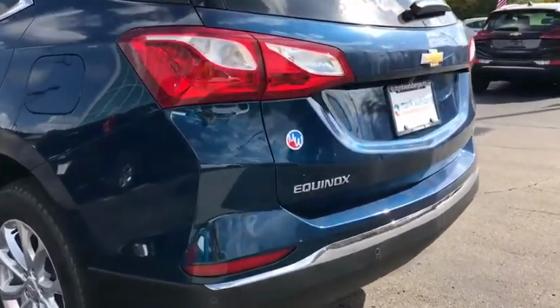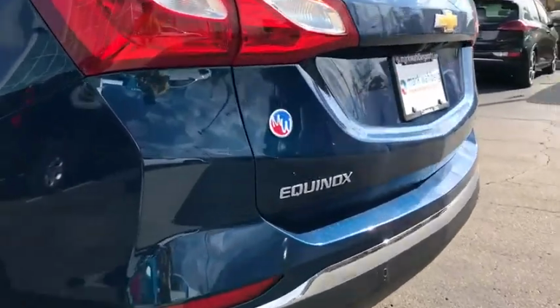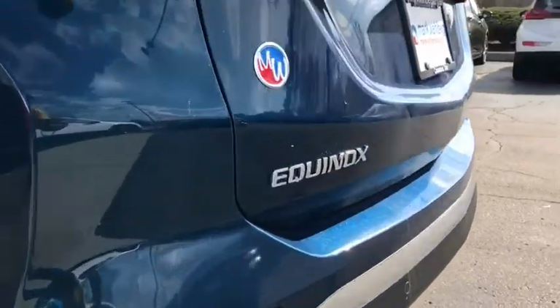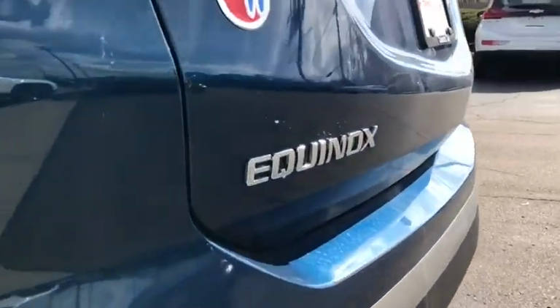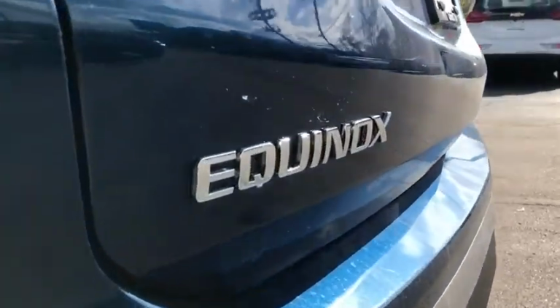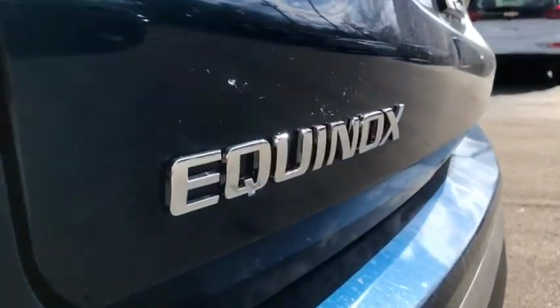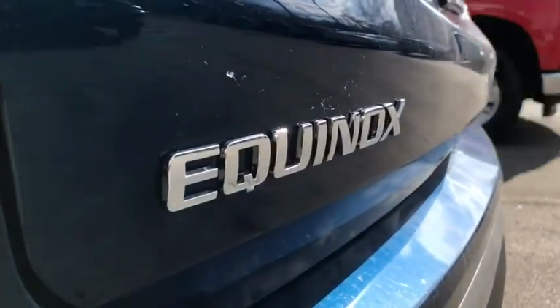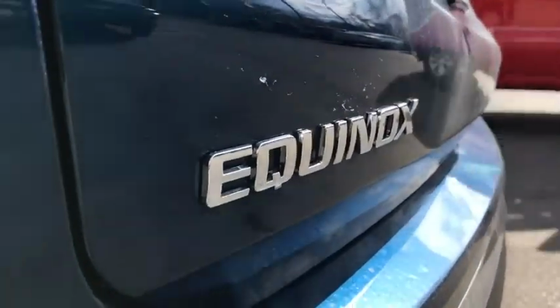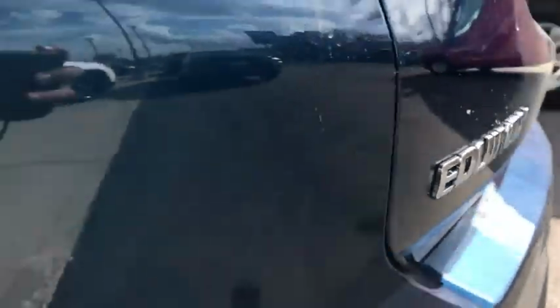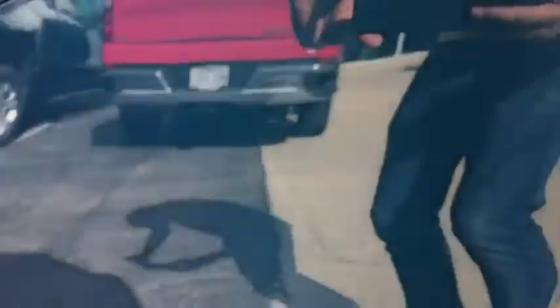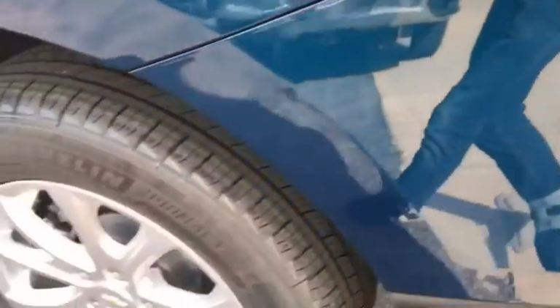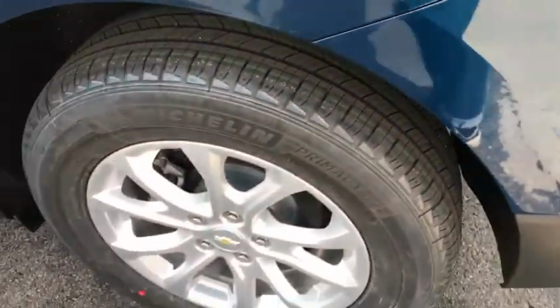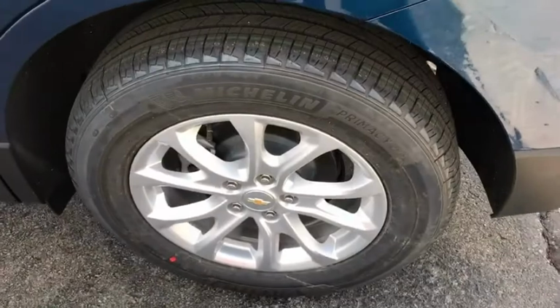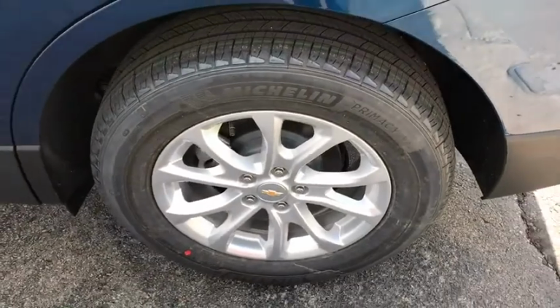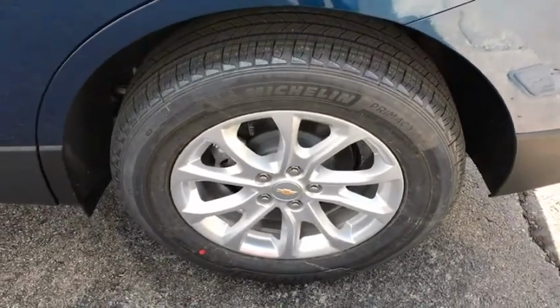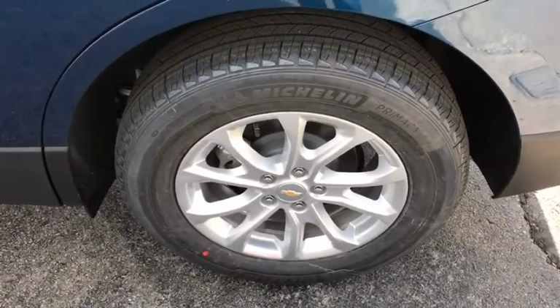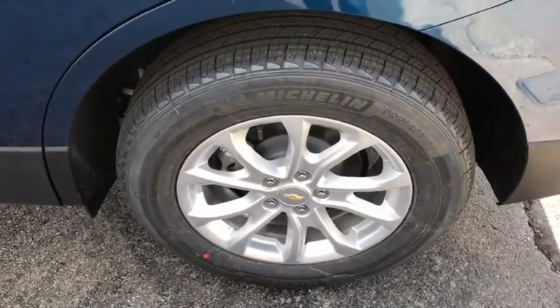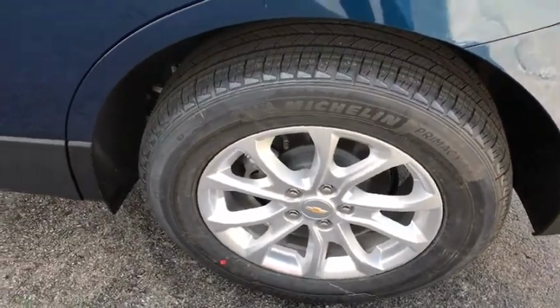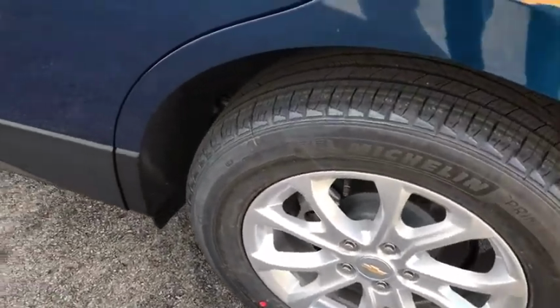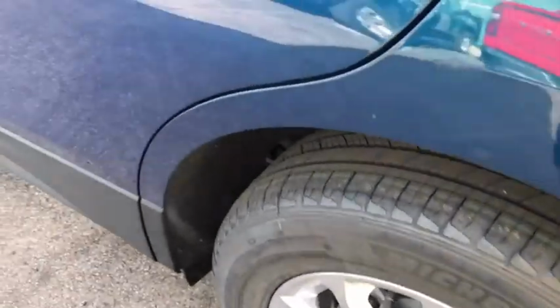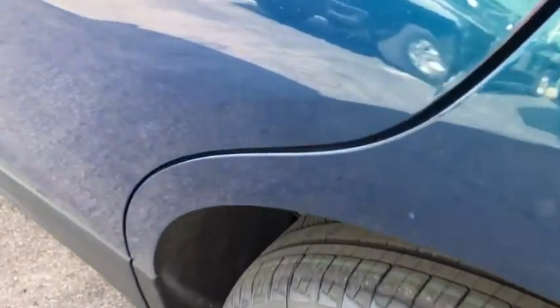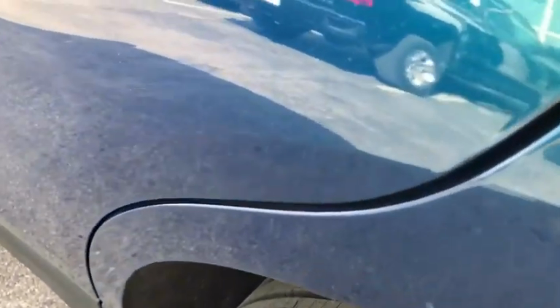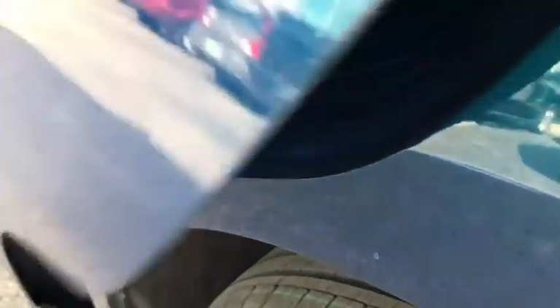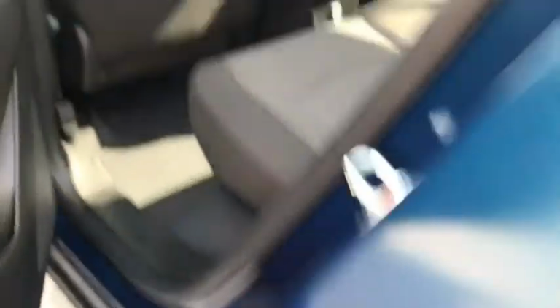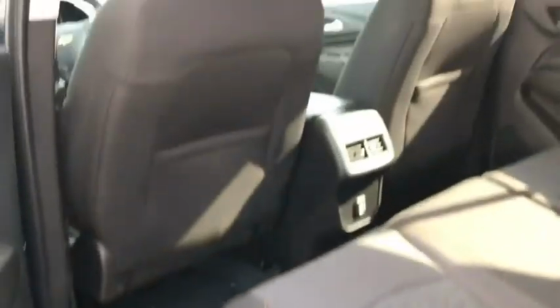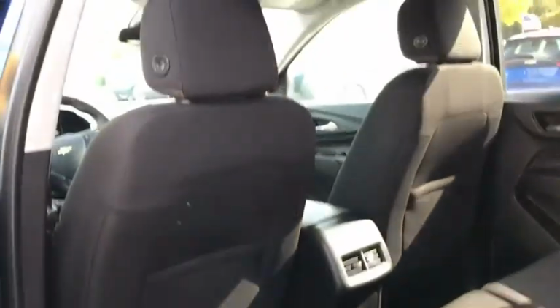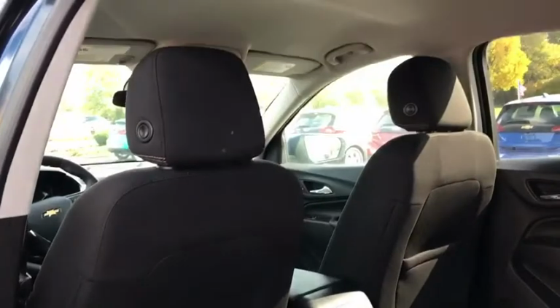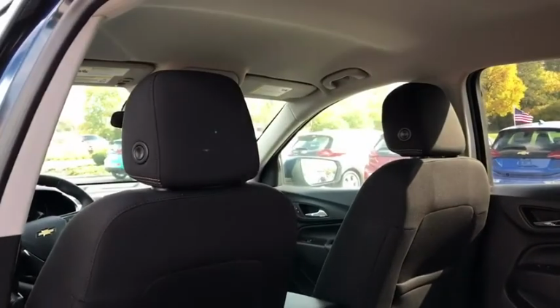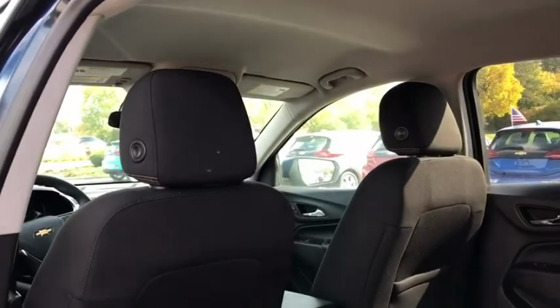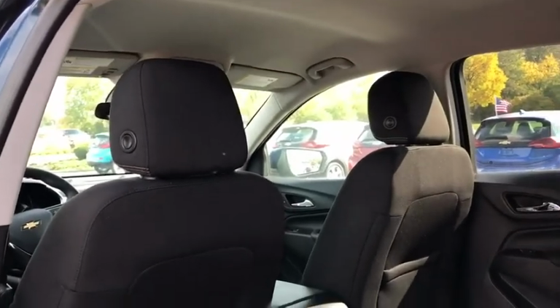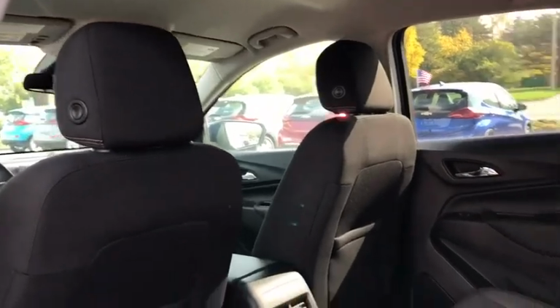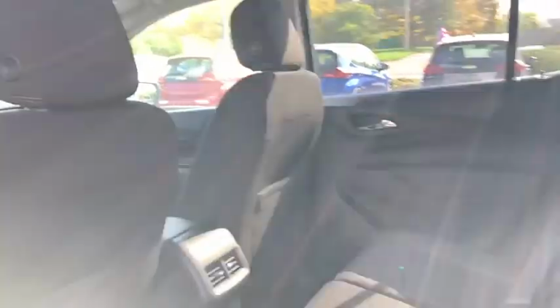Bluetooth, adjustable steering wheel, cruise control, keyless start, four-wheel disc brakes, floor mats, aluminum wheels, front wheel drive, rear defrost, AM/FM stereo radio, and power windows.